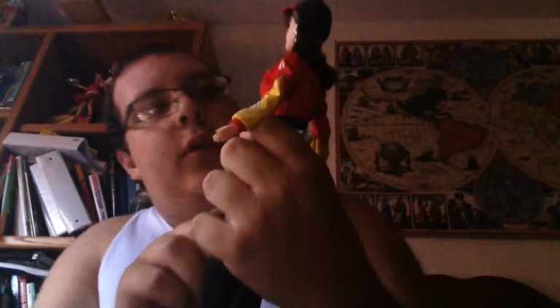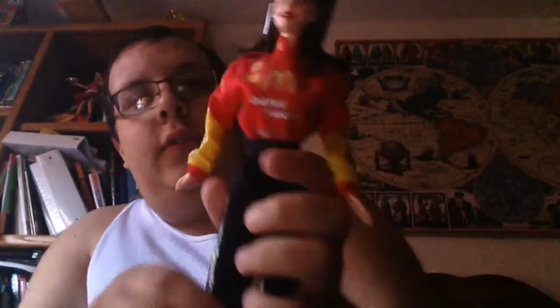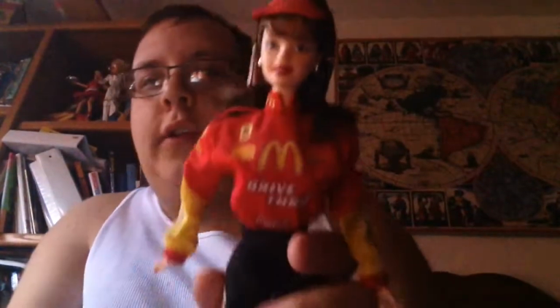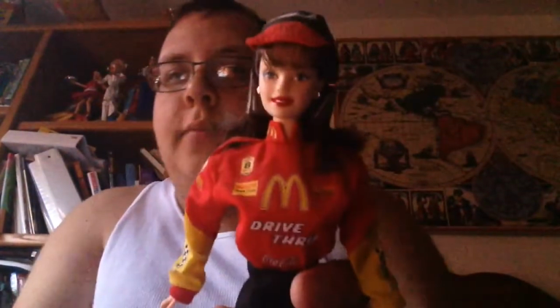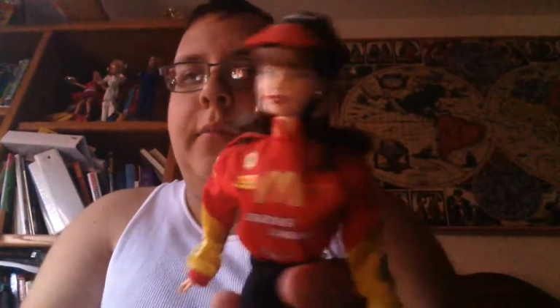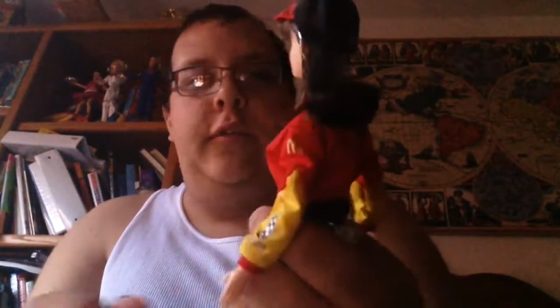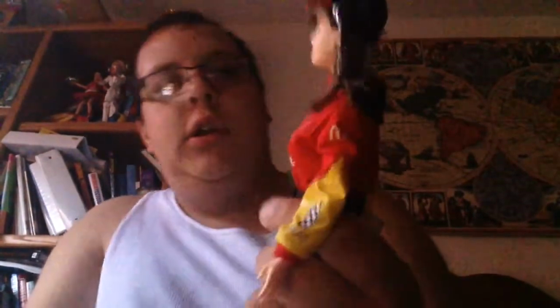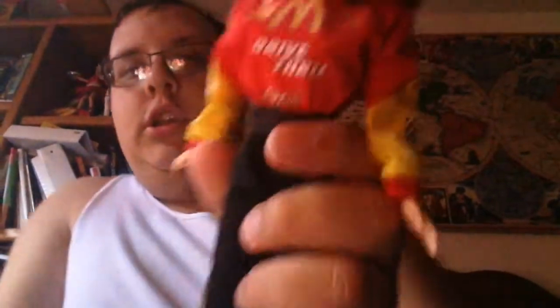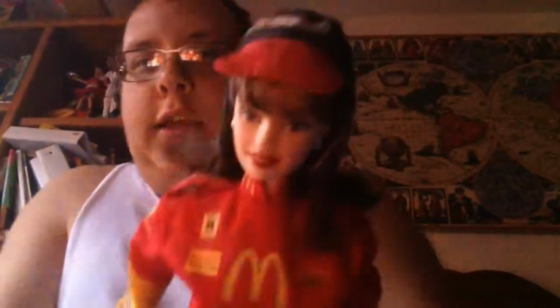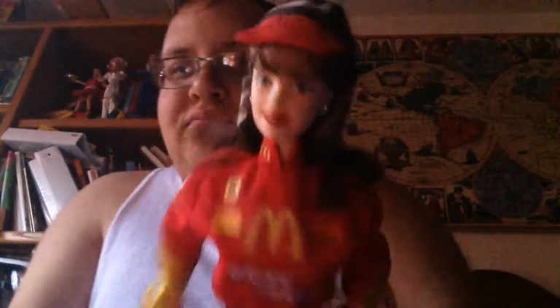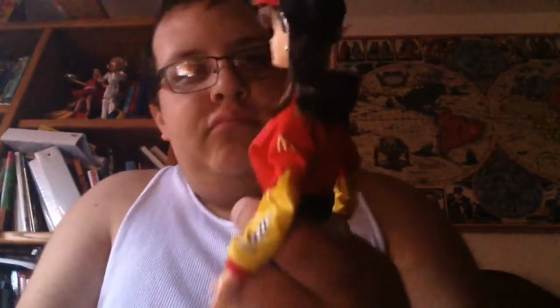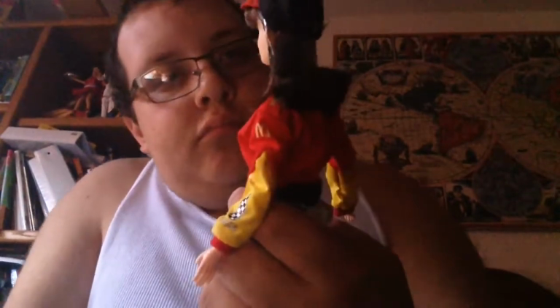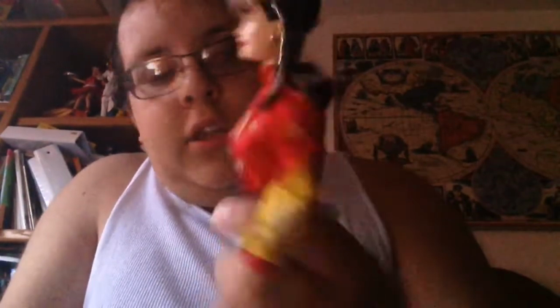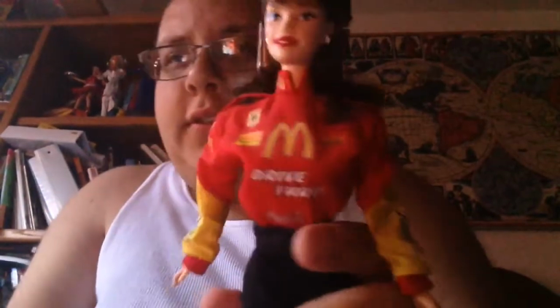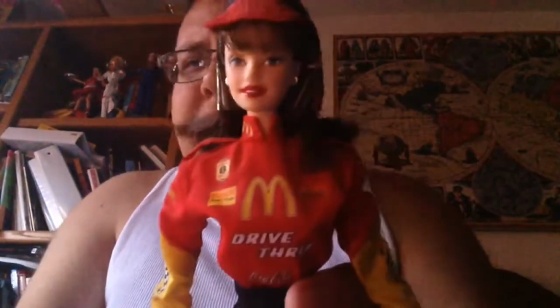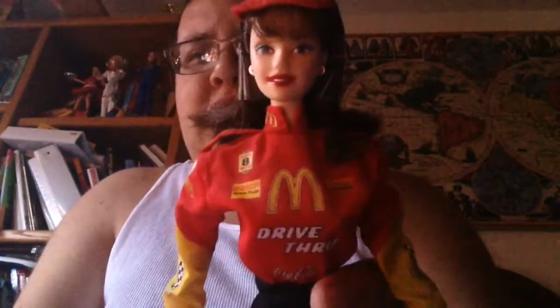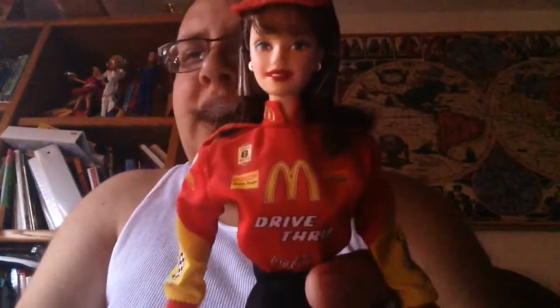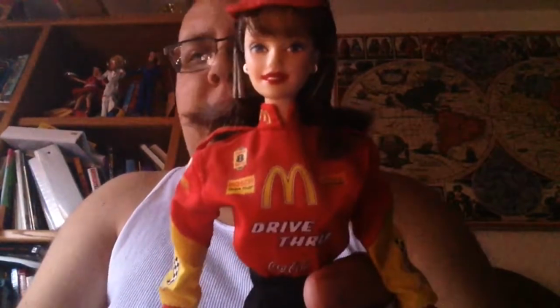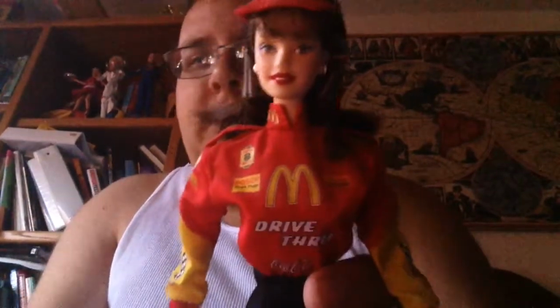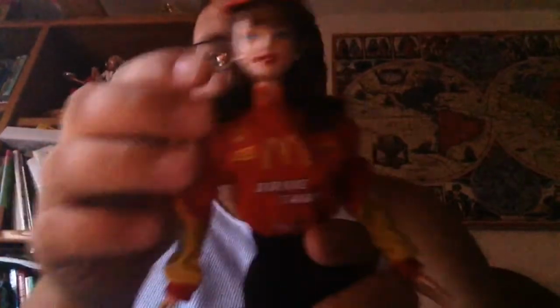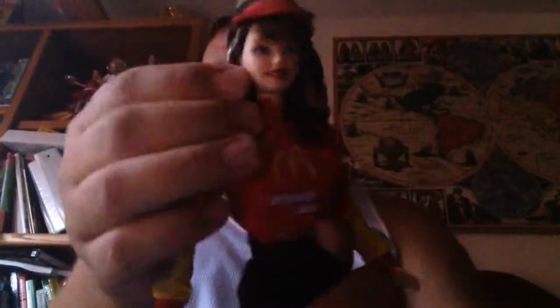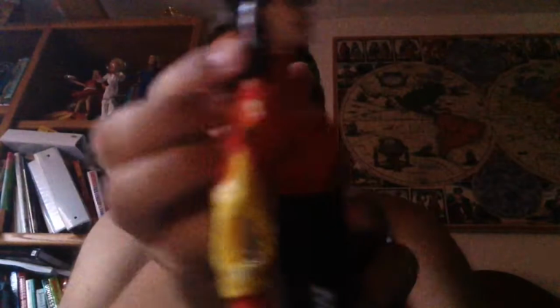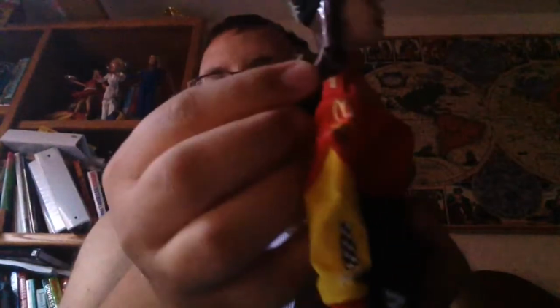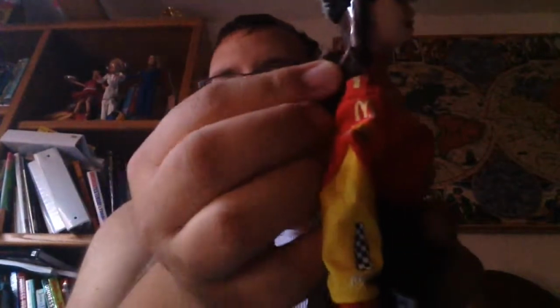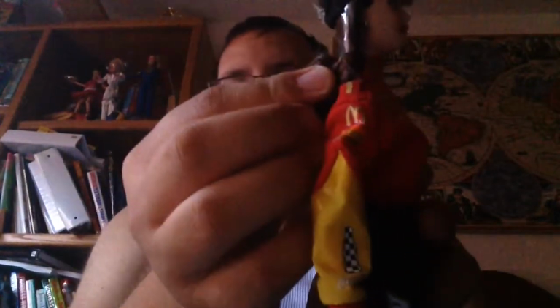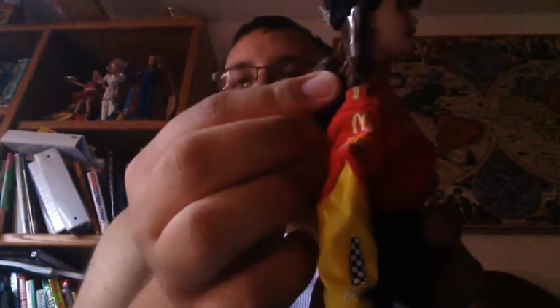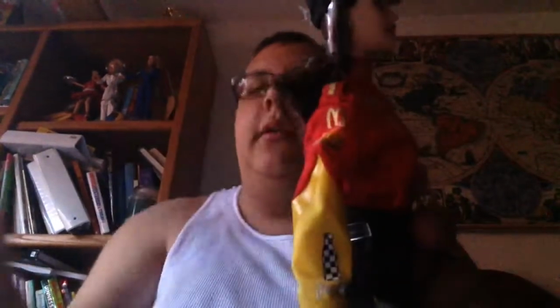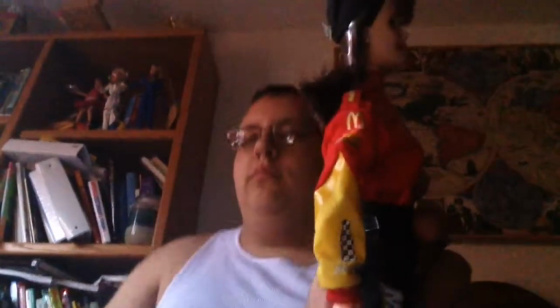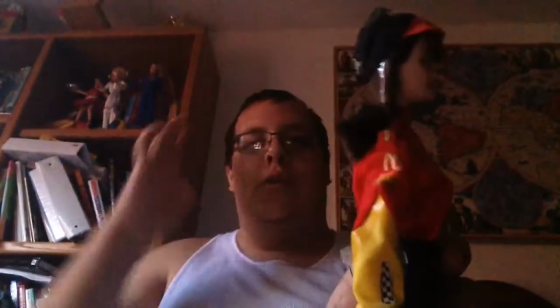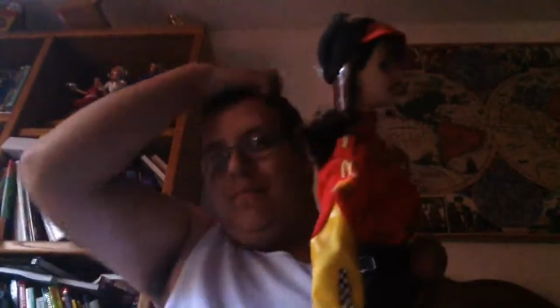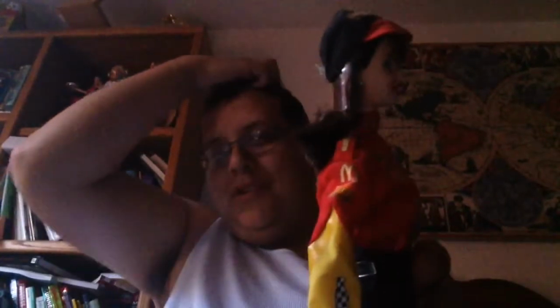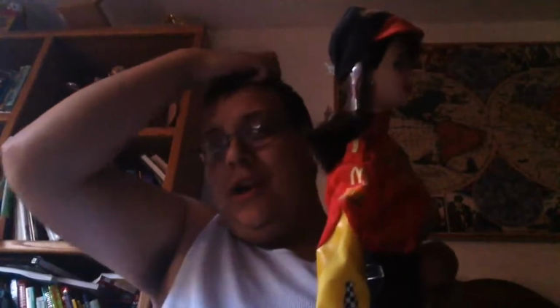This one uses the Teresa head mold, I believe. She has simple makeup — she just has red lipstick and short hair.